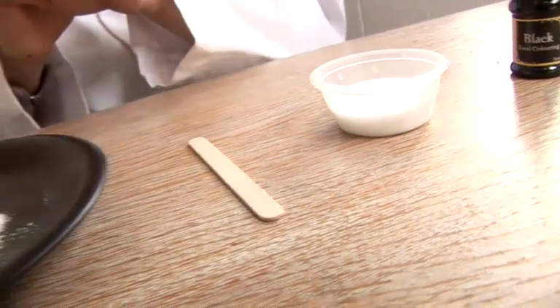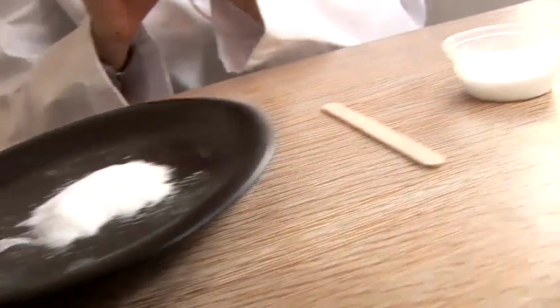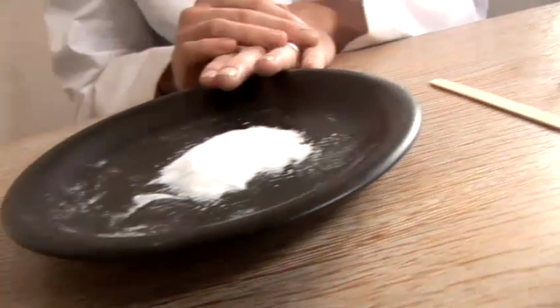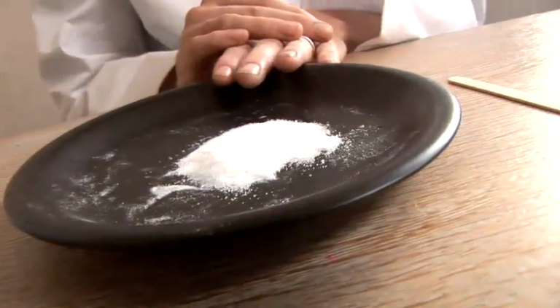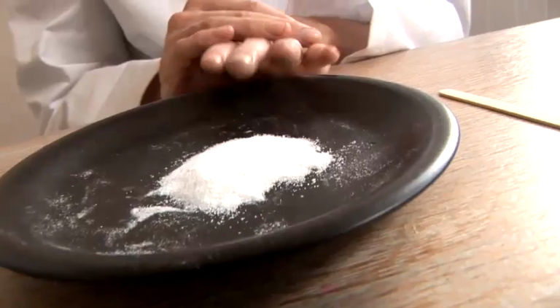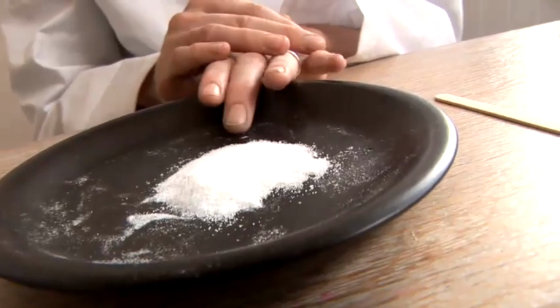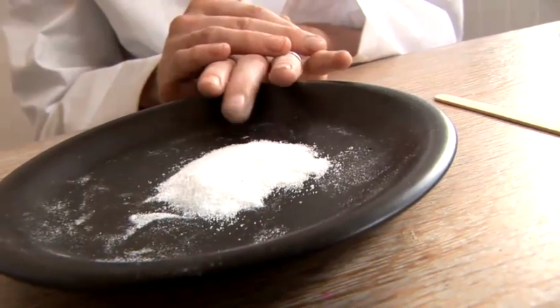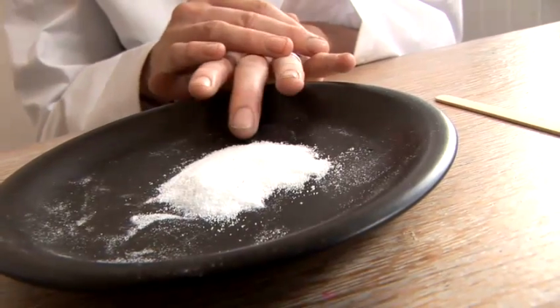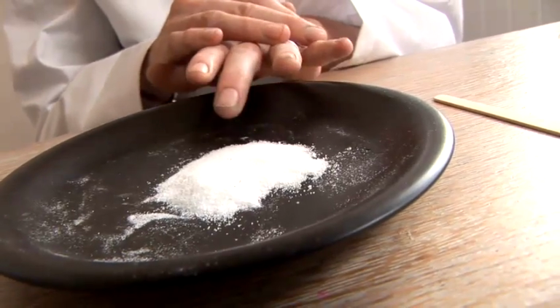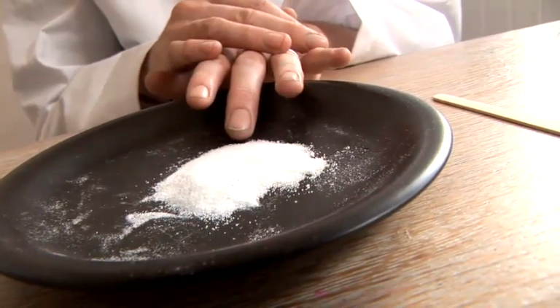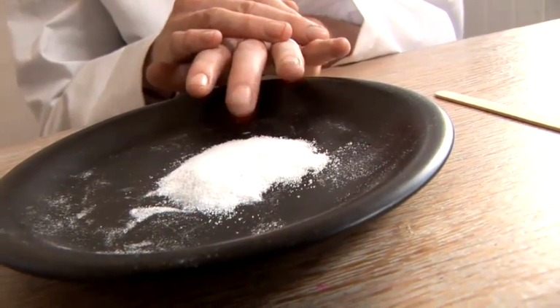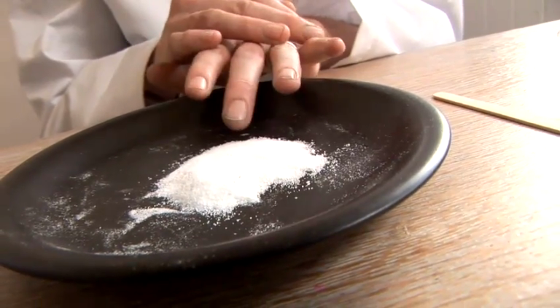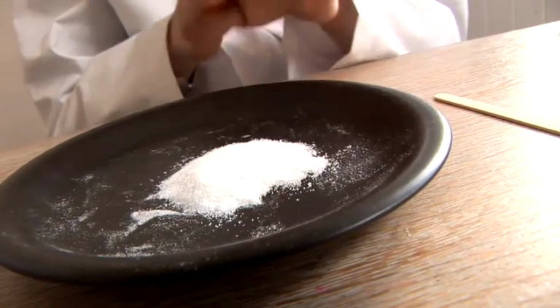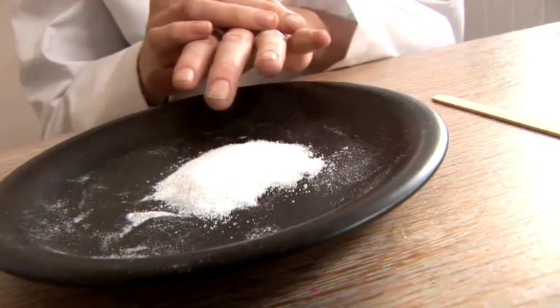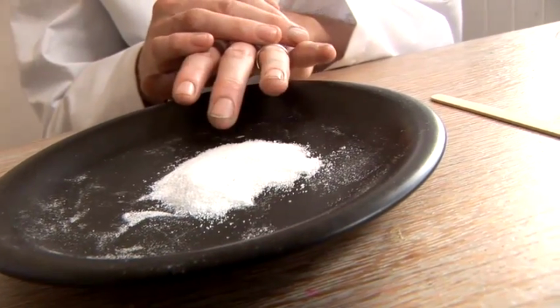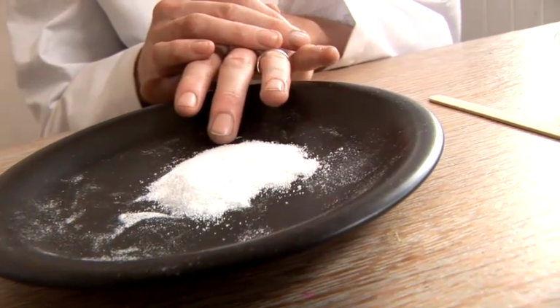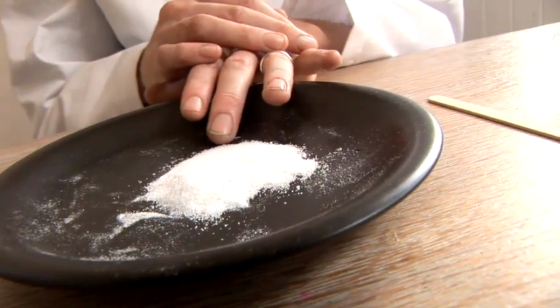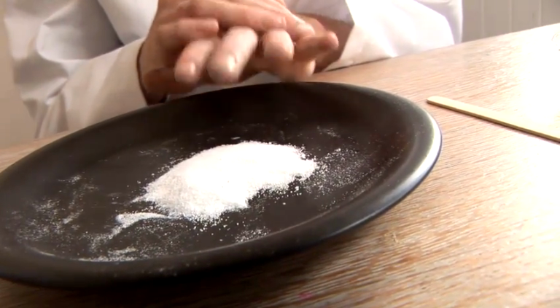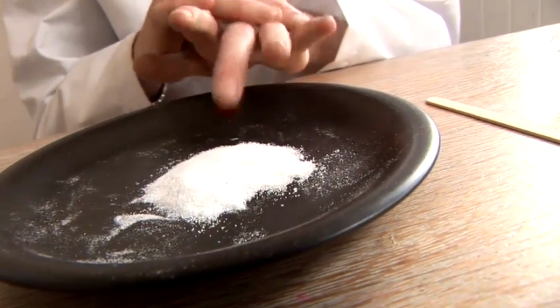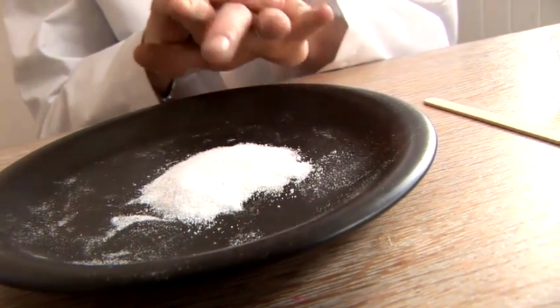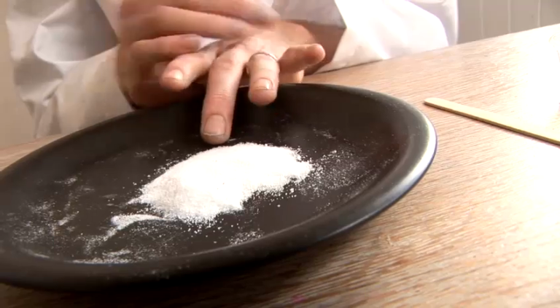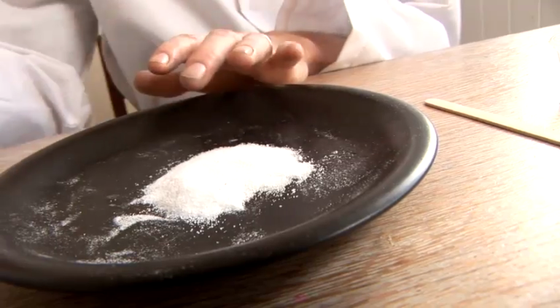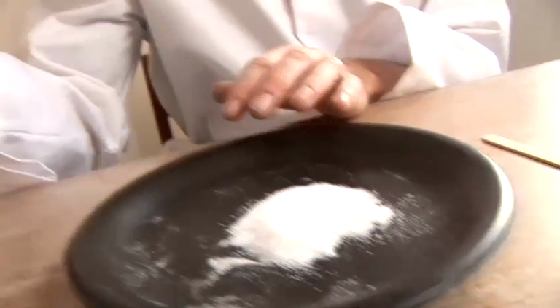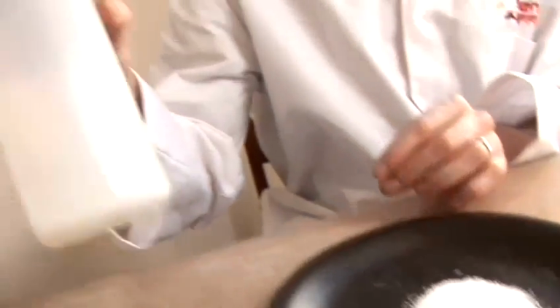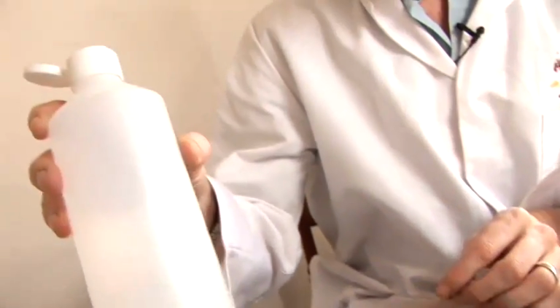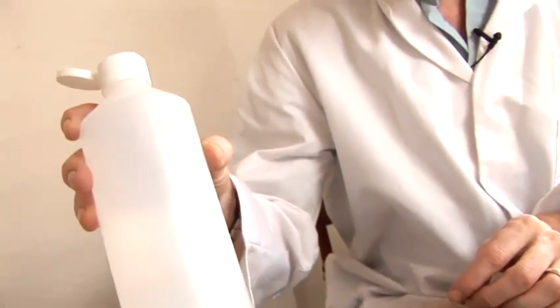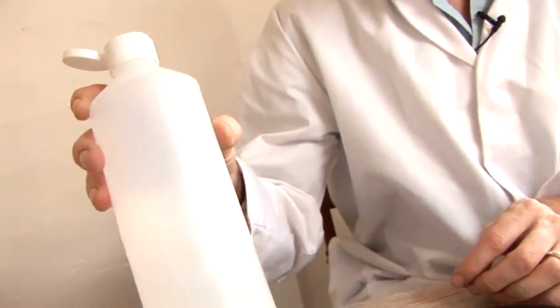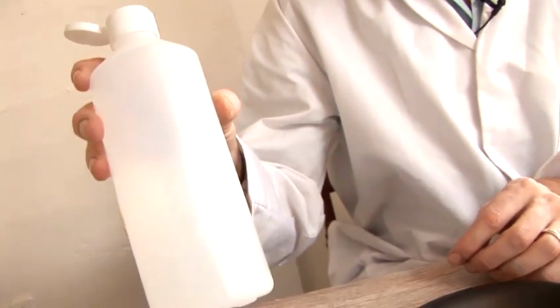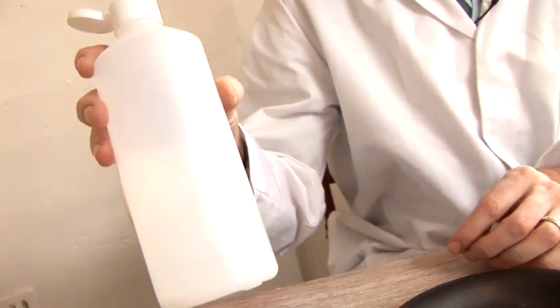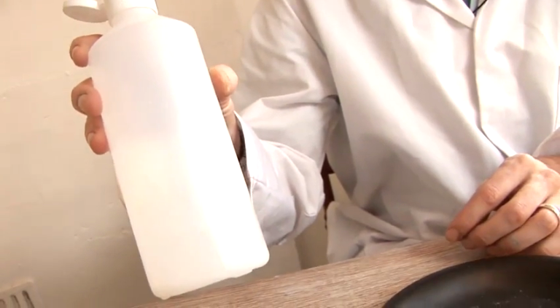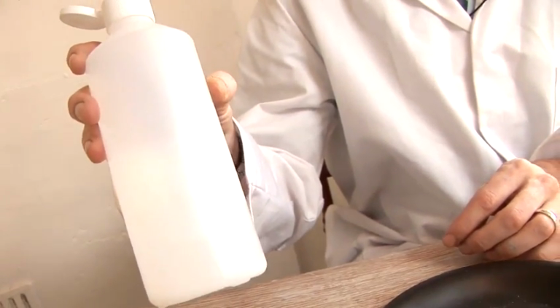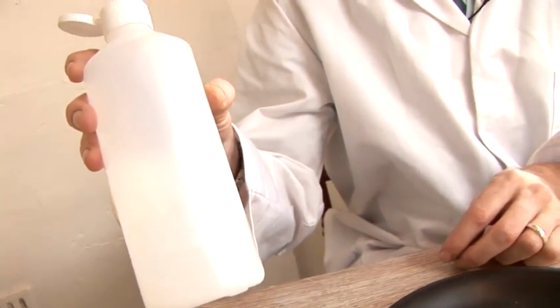And we will also be using borax. This is borax powder, it's available in most chemists. It needs to be mixed with water, which I've done already and put it in my bottle here.